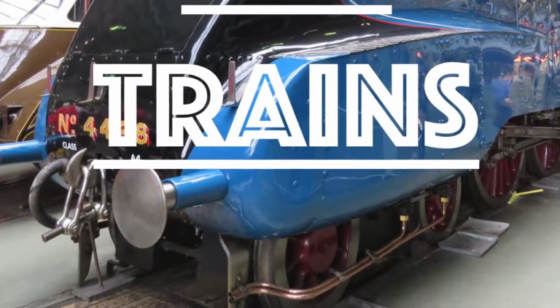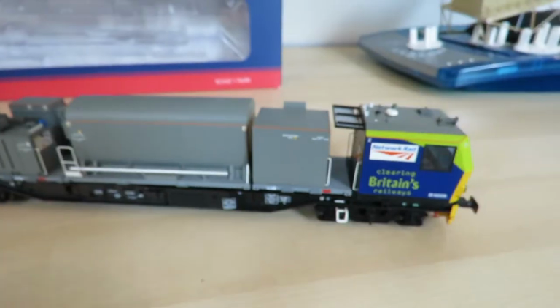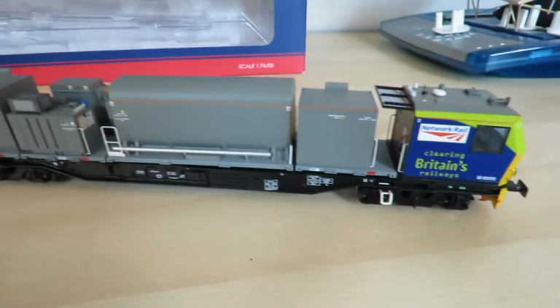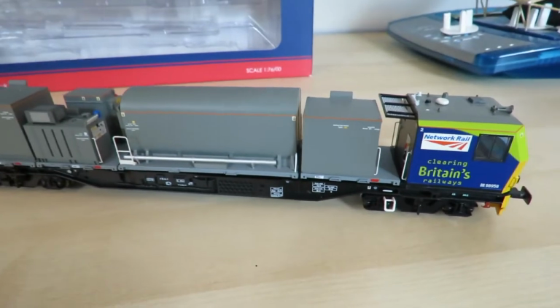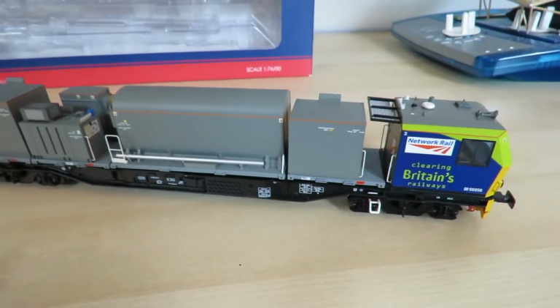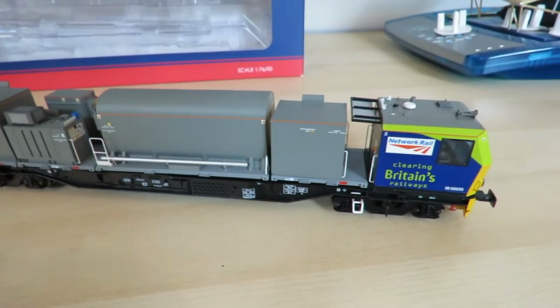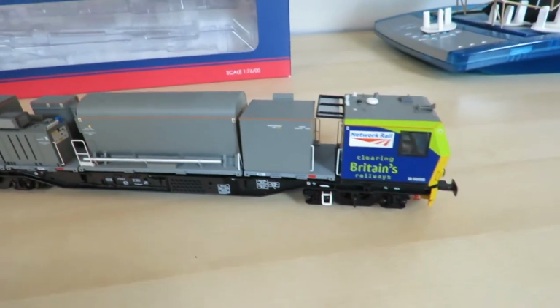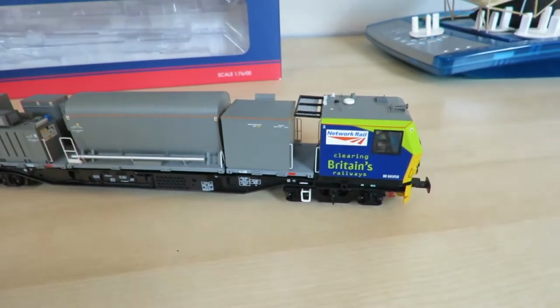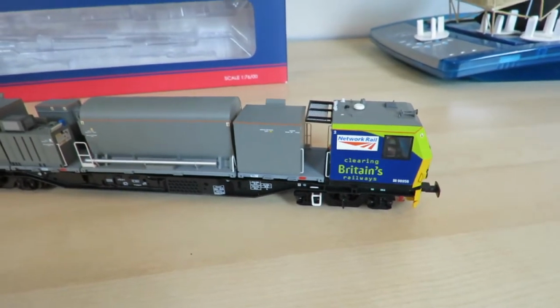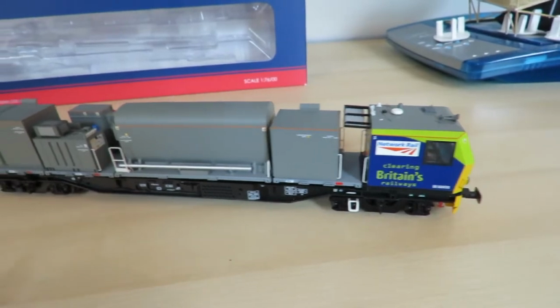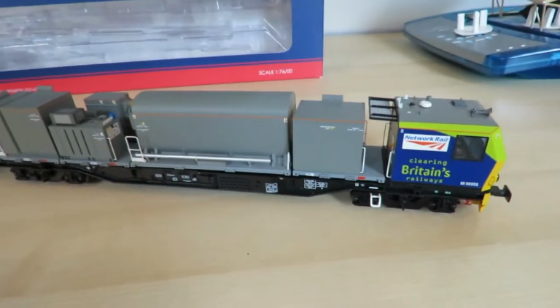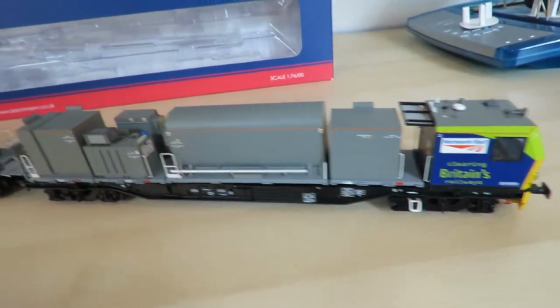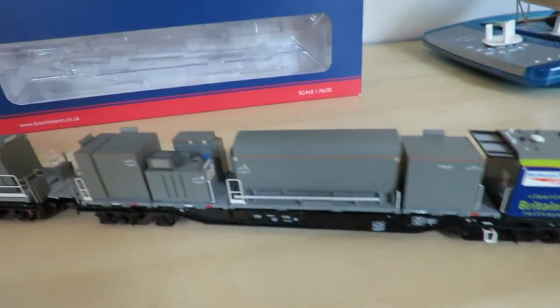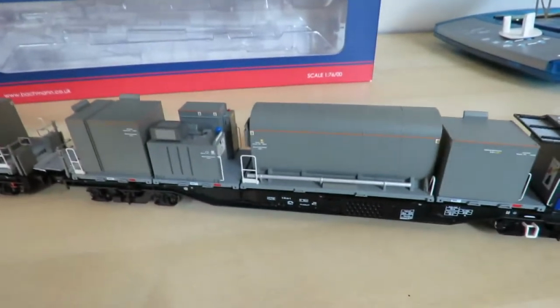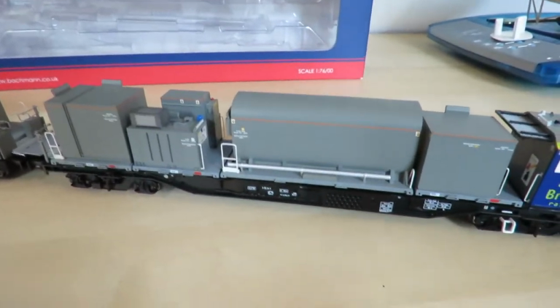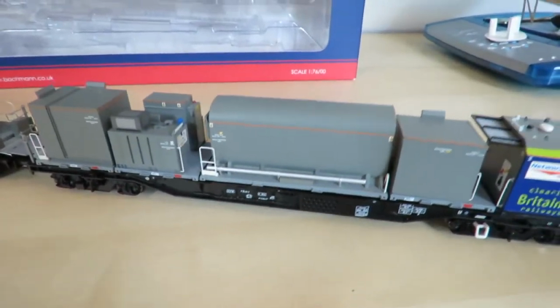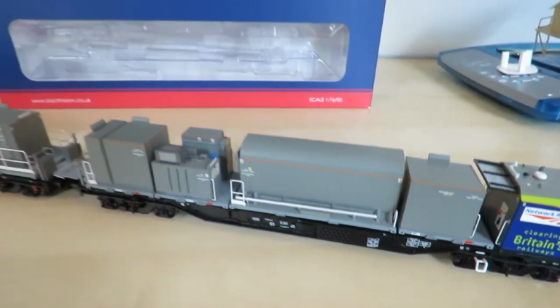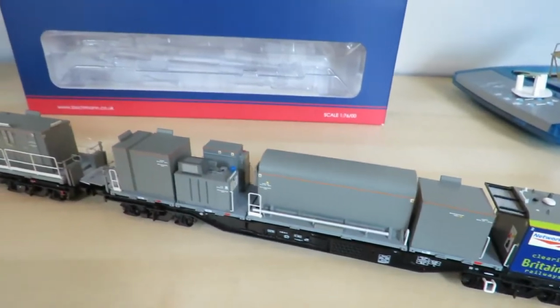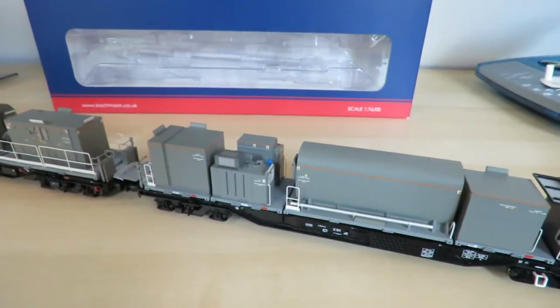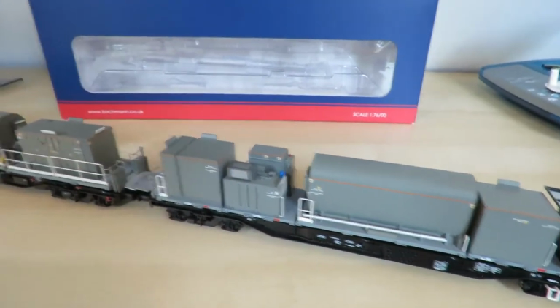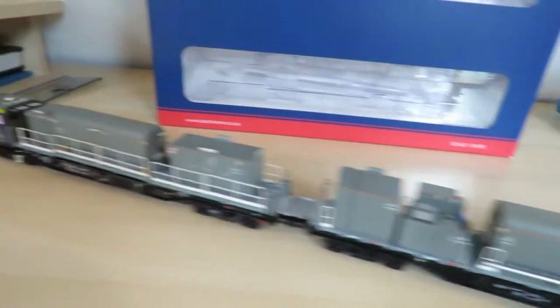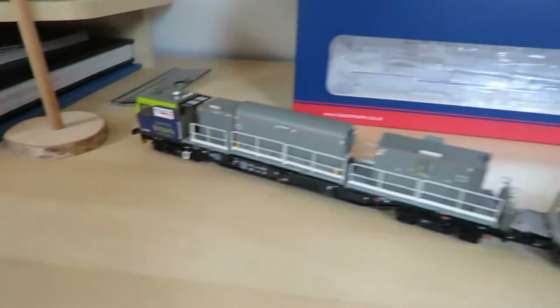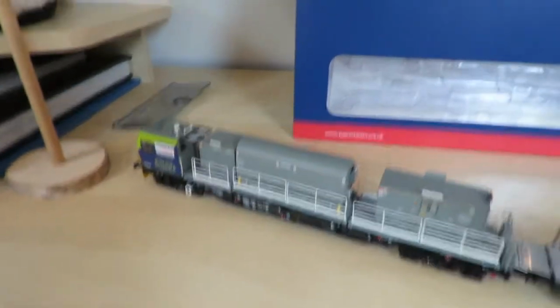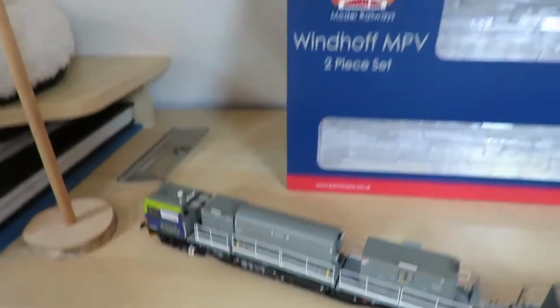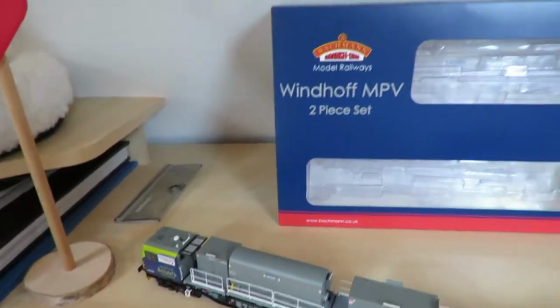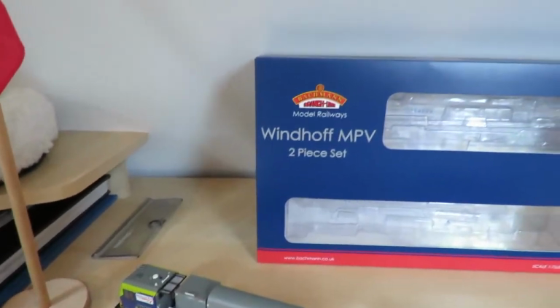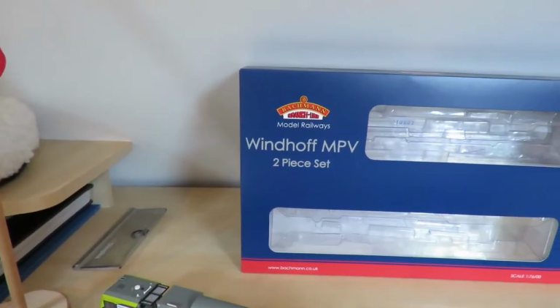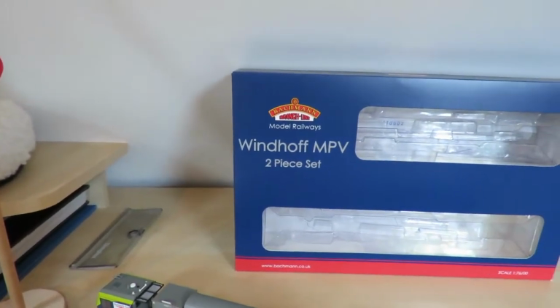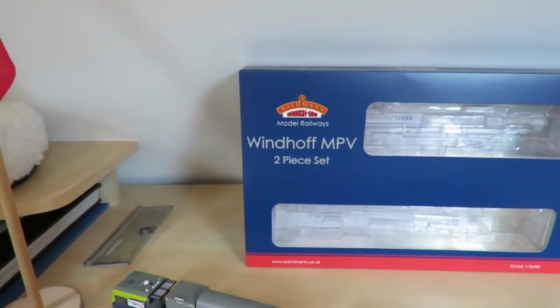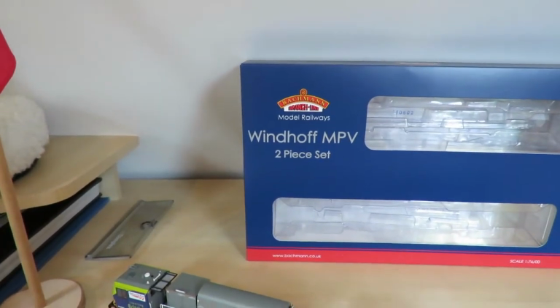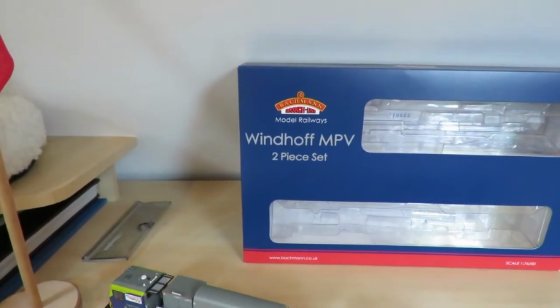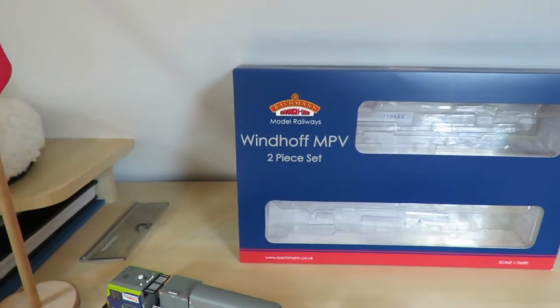Hi everyone, welcome back to another video. Today is sort of another unboxing slash review. As you can see I've got the Bachmann Windhoff MPV, or multi-purpose vehicle.